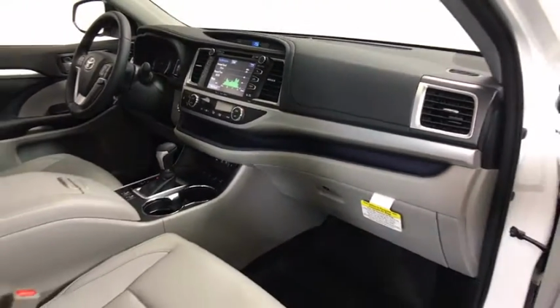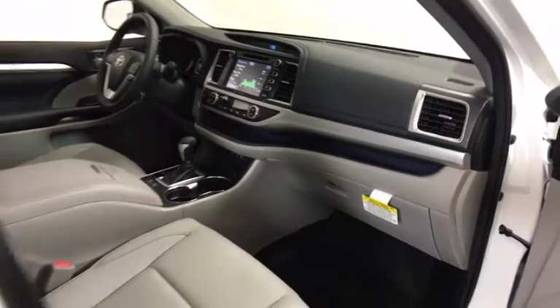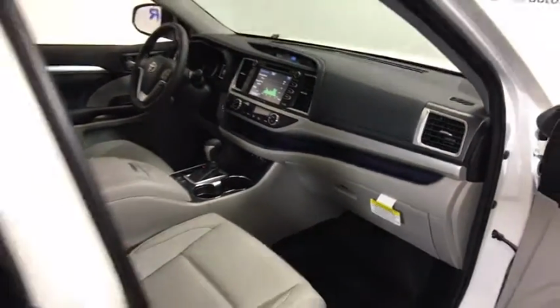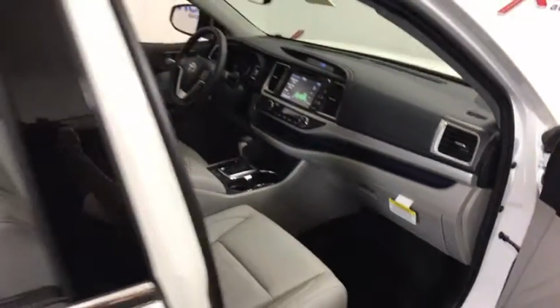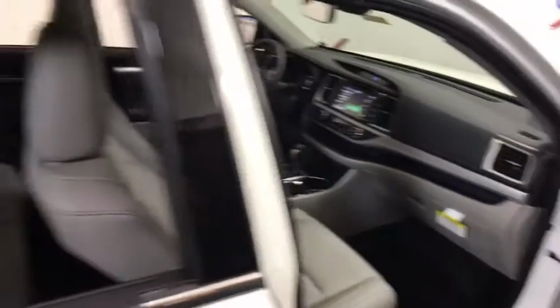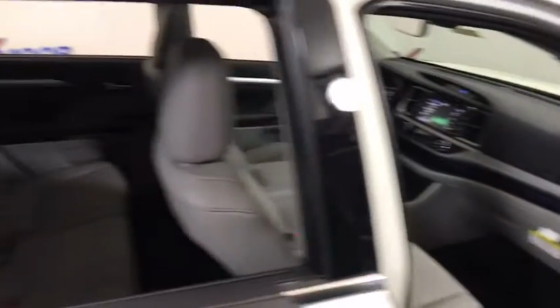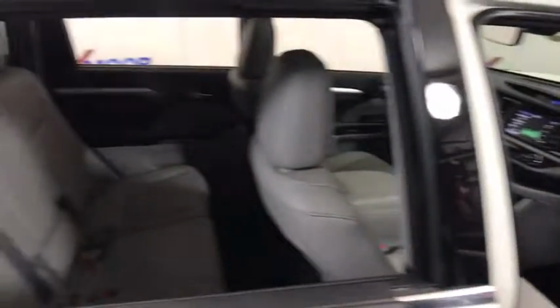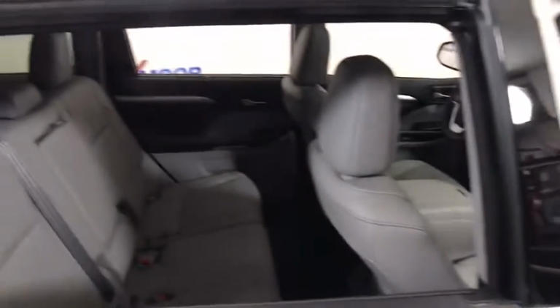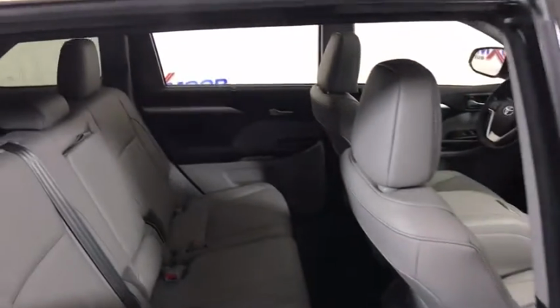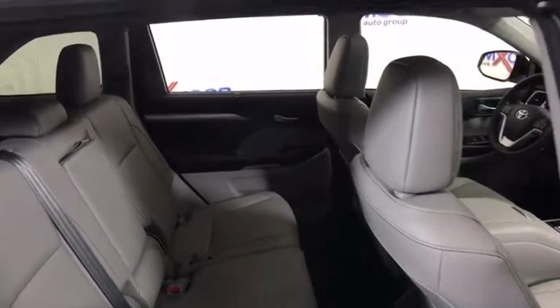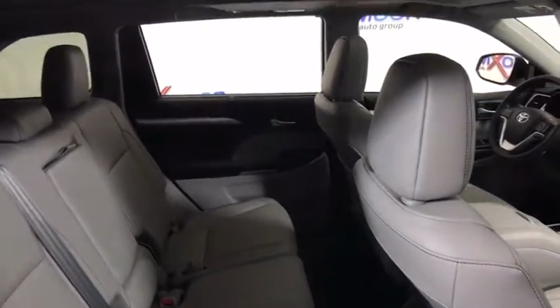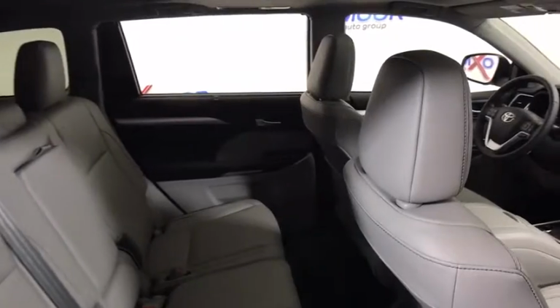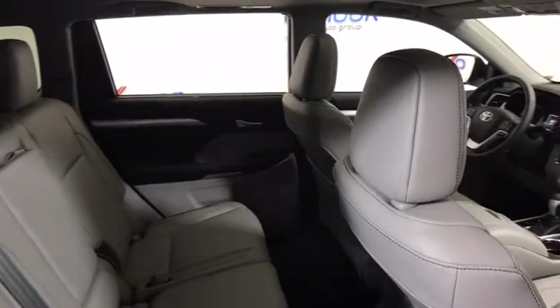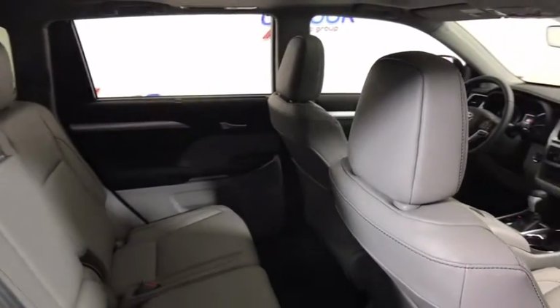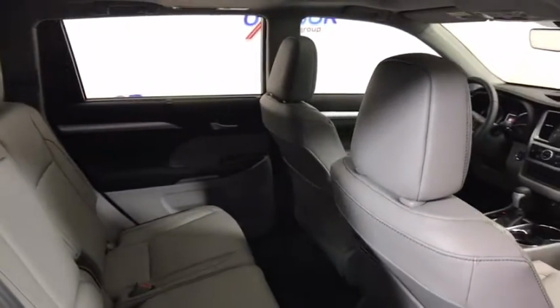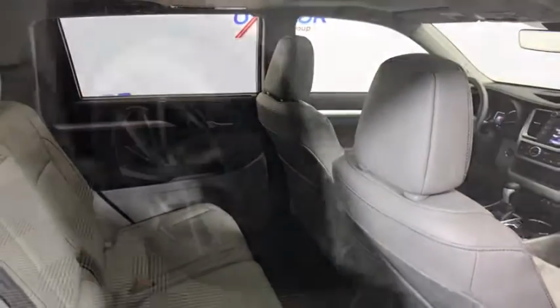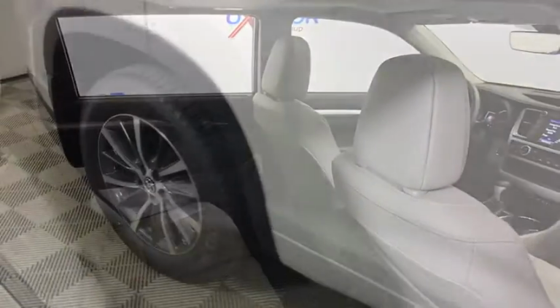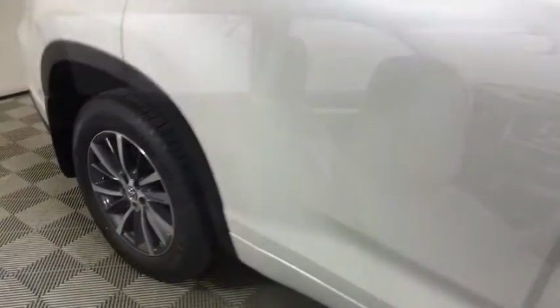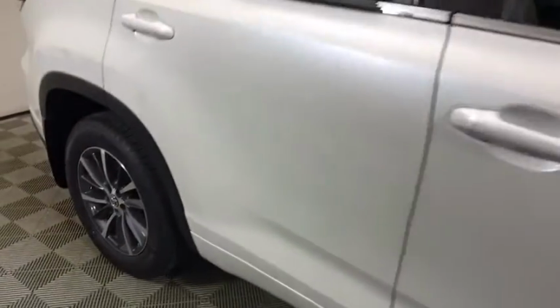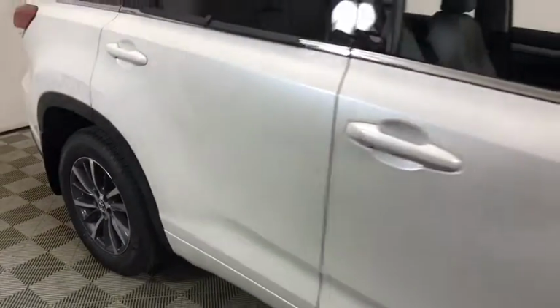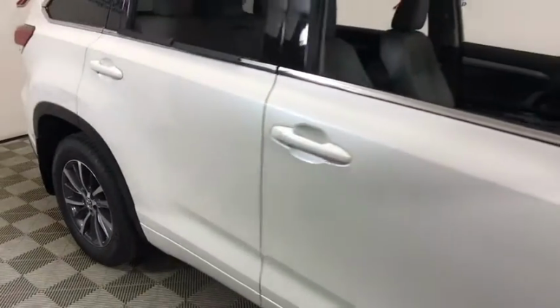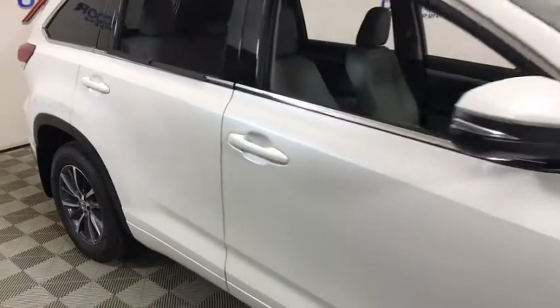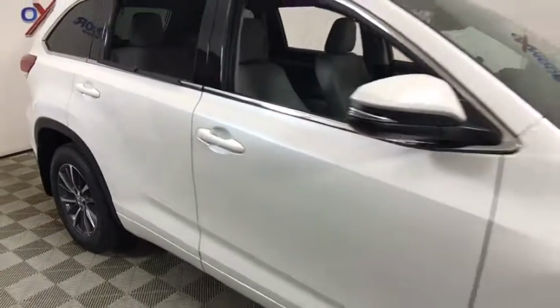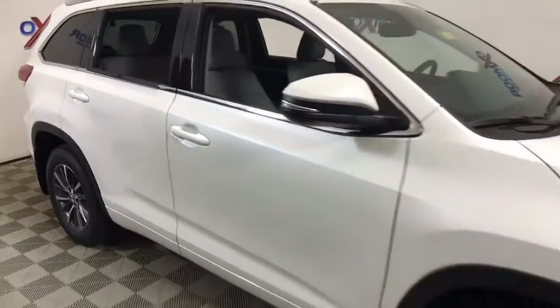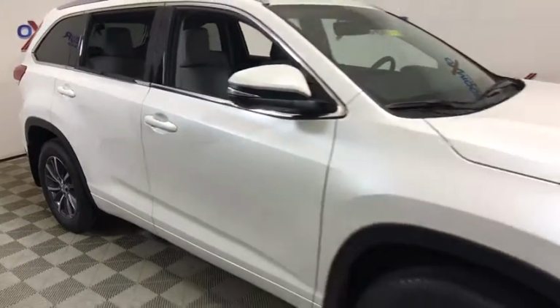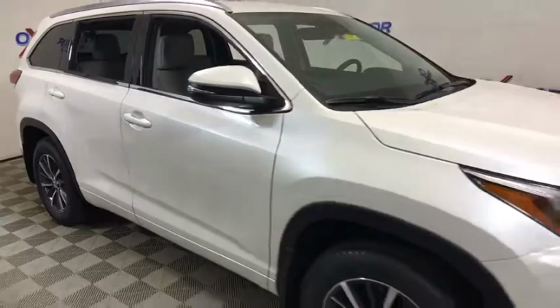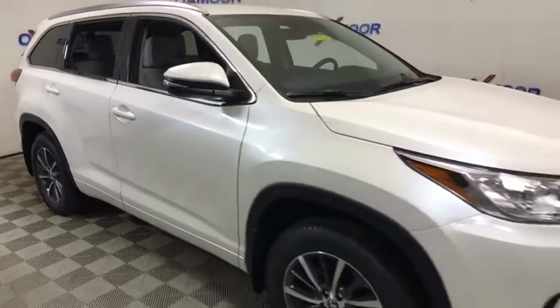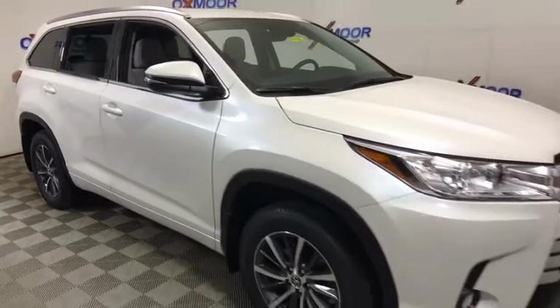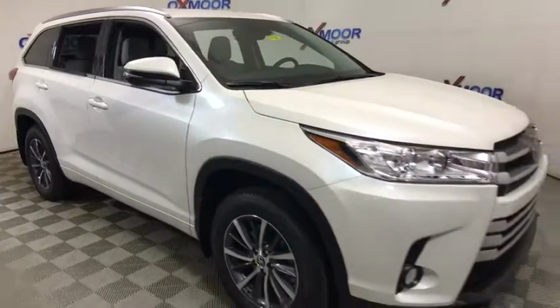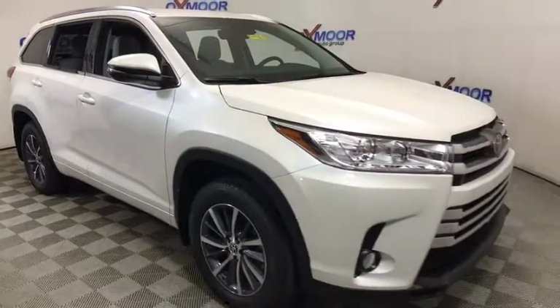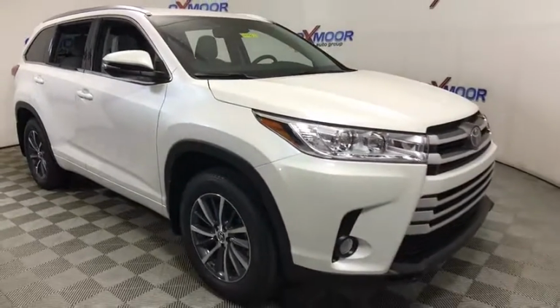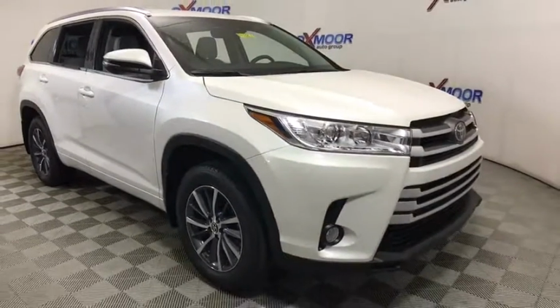Security system, CD player, heated front seat, rear window defroster, electronic stability control, trip computer, remote keyless entry, brake assist, power moonroof, panic alarm.